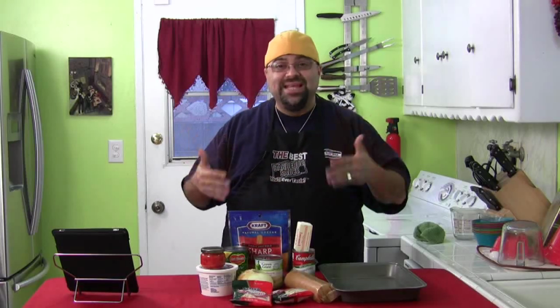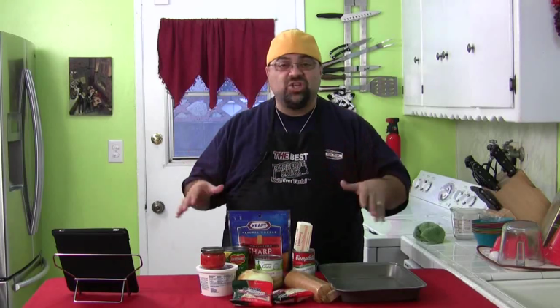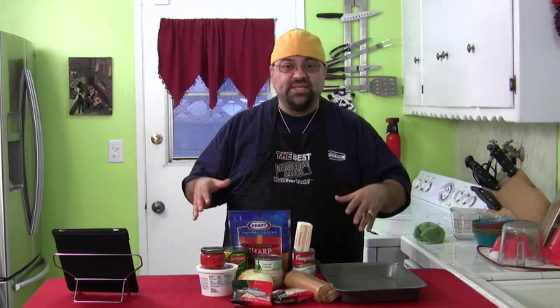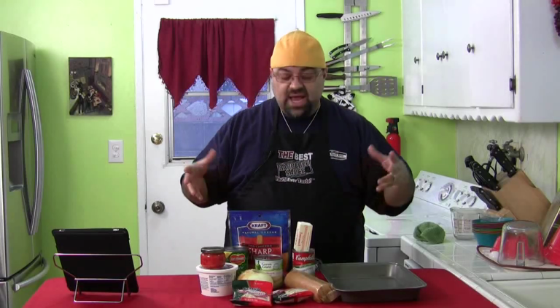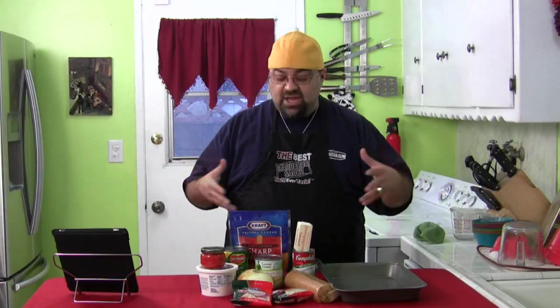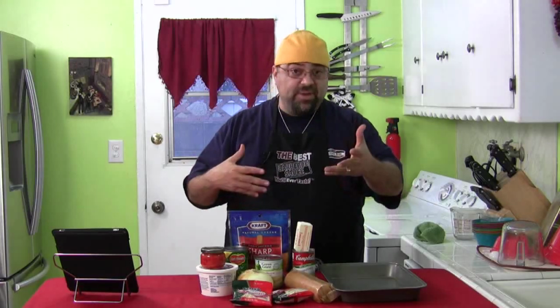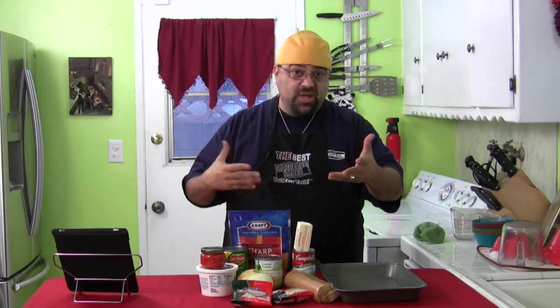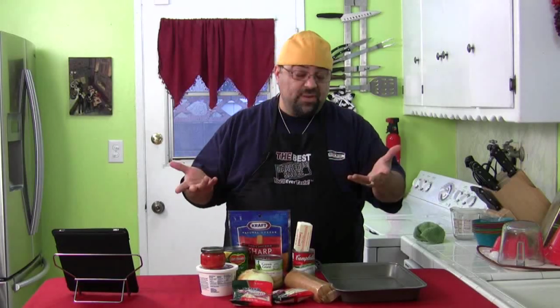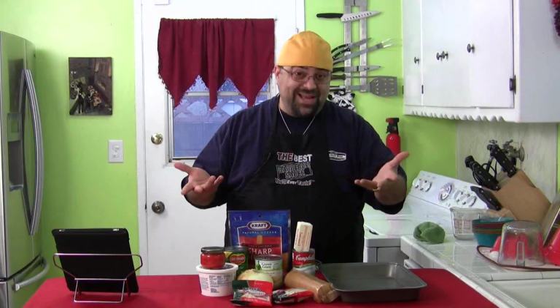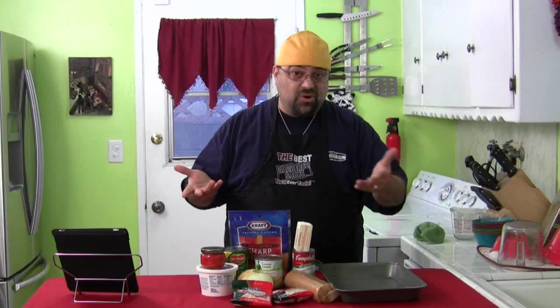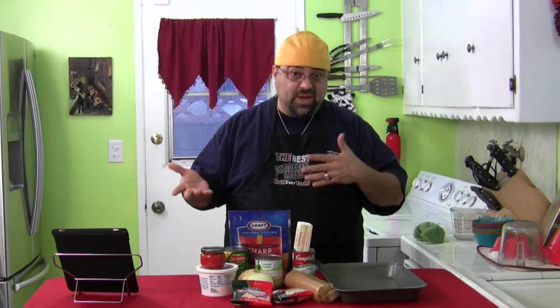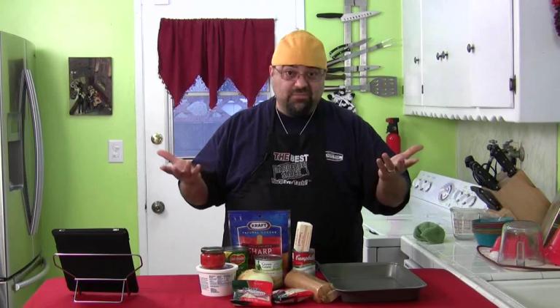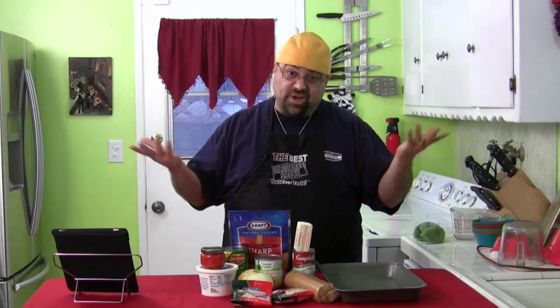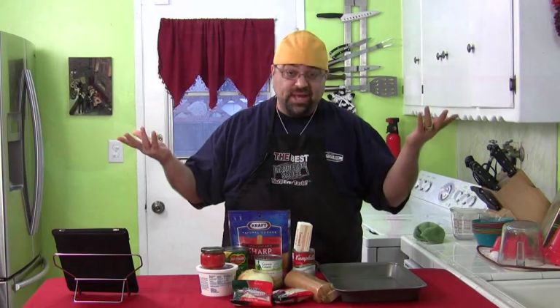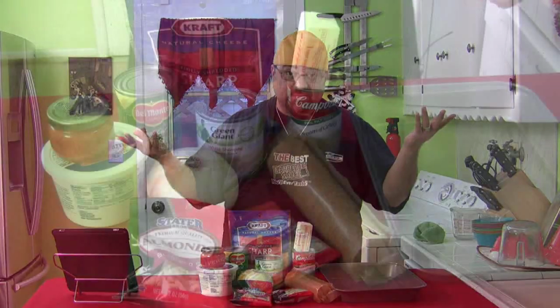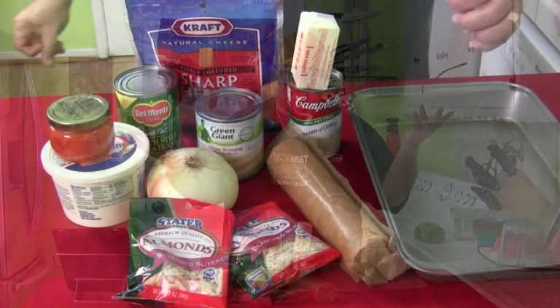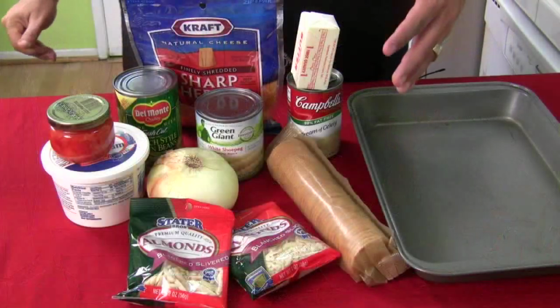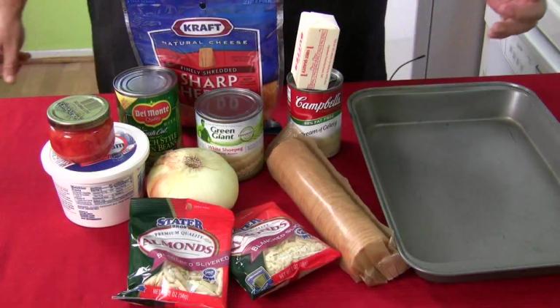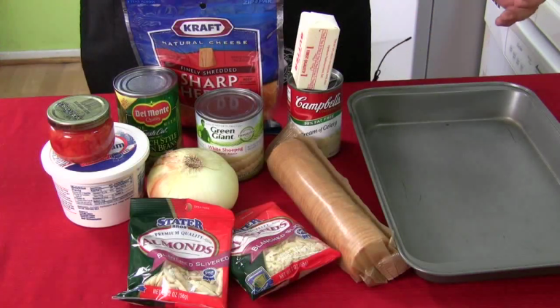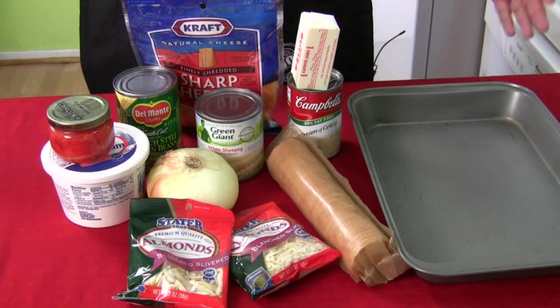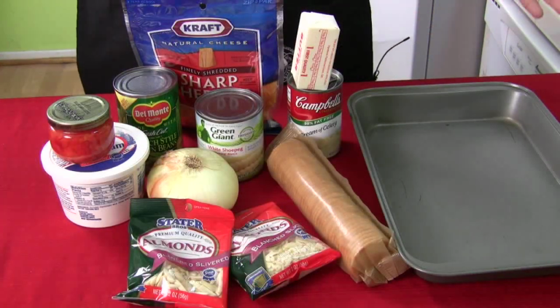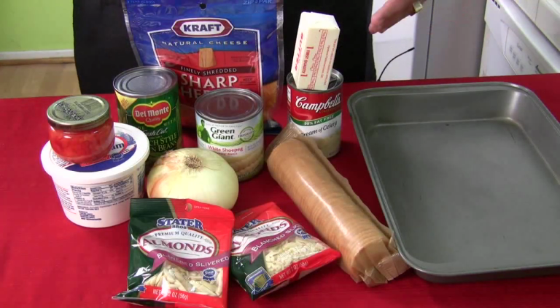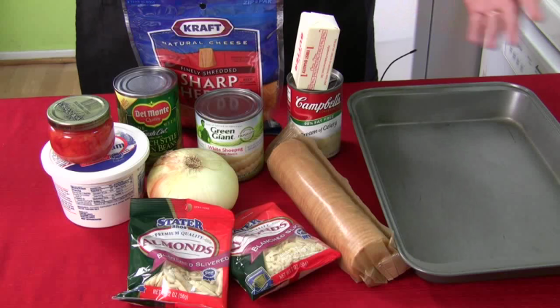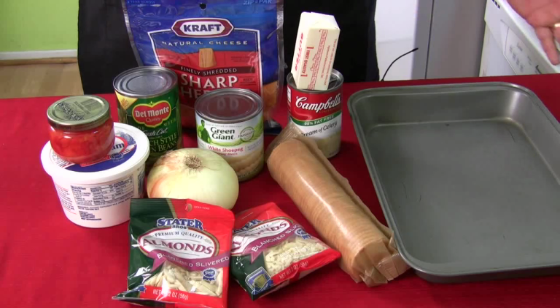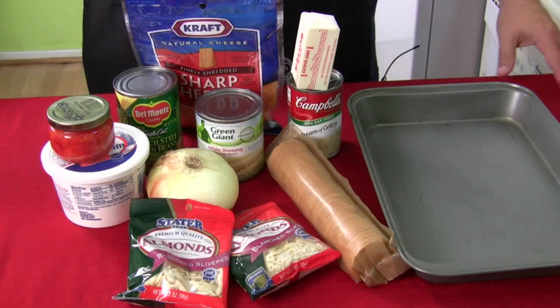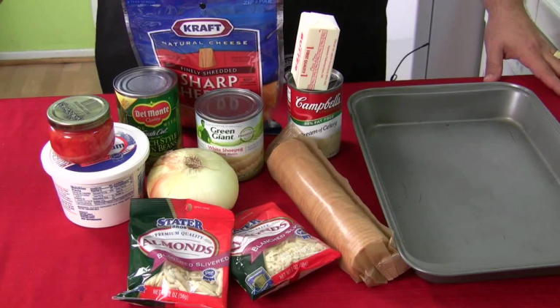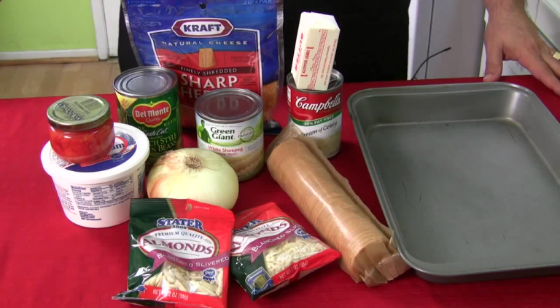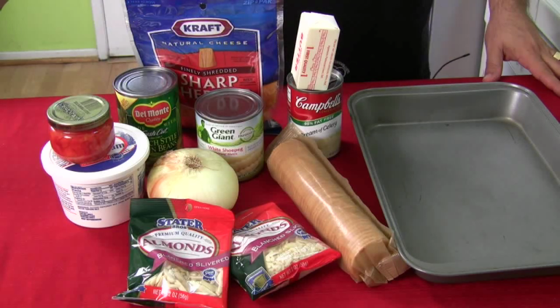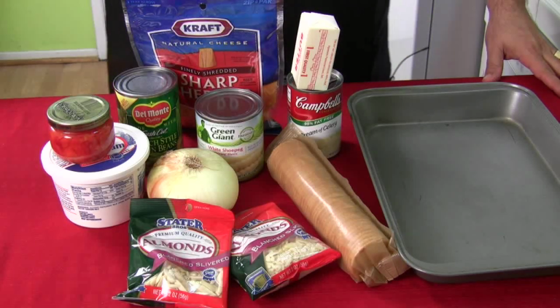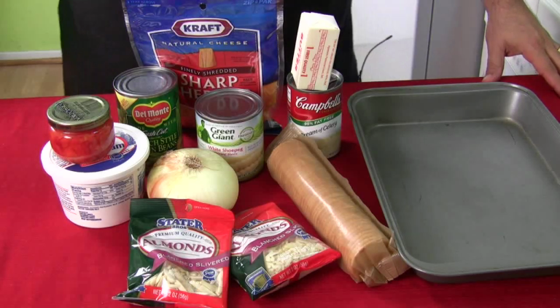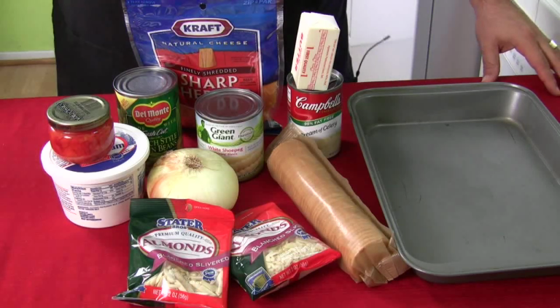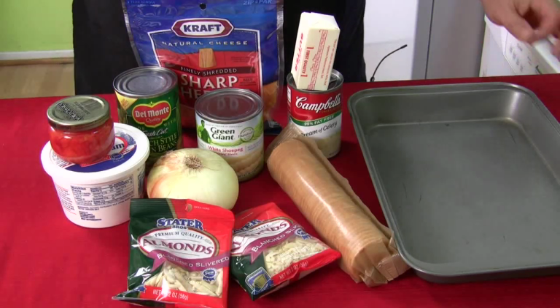This is so easy. You probably call it a green bean casserole; we call it strings and pegs. This is a great recipe if you're having a party or a potluck. Everybody loves green bean casserole. Let's run down all the ingredients.